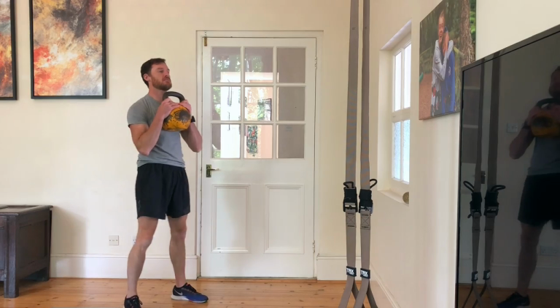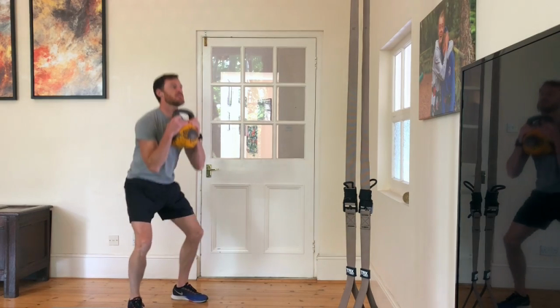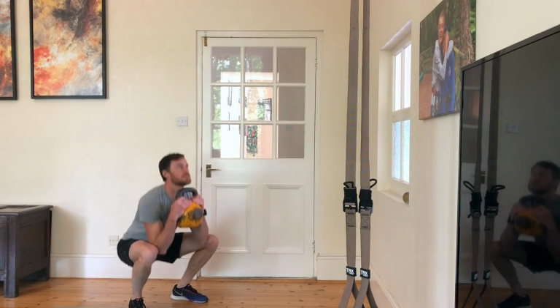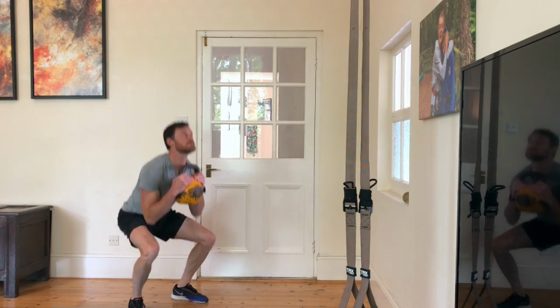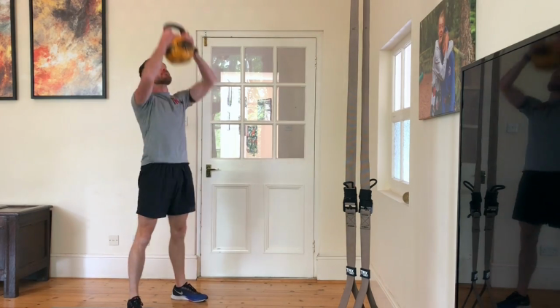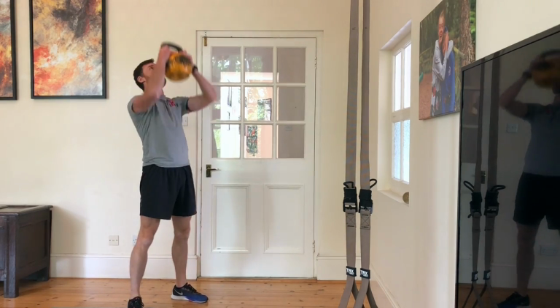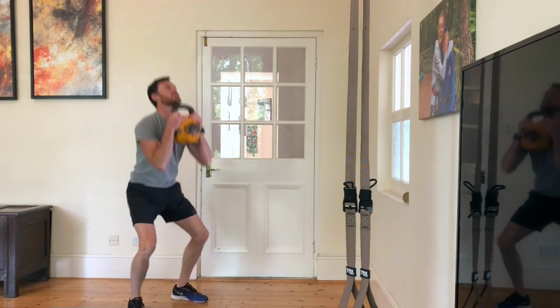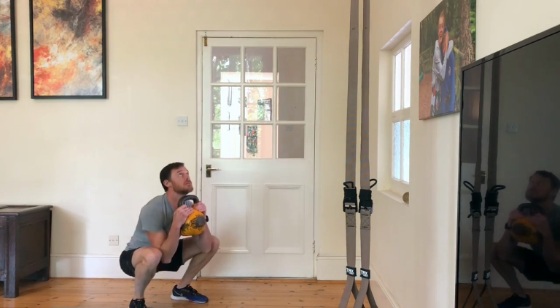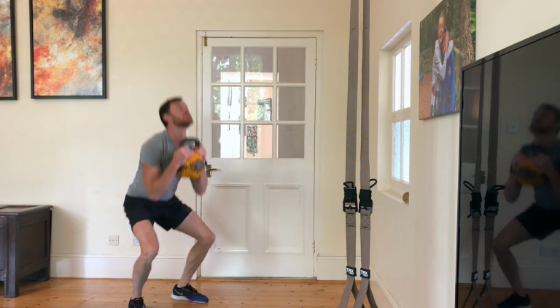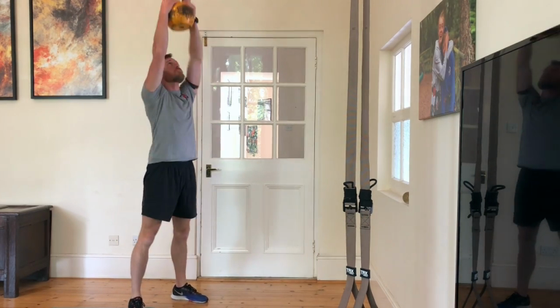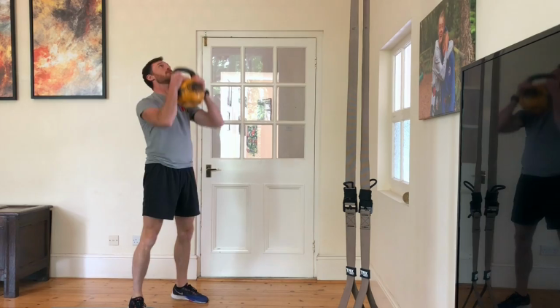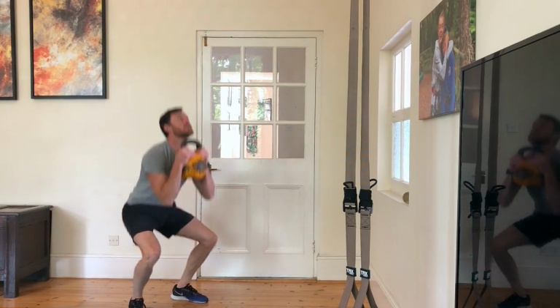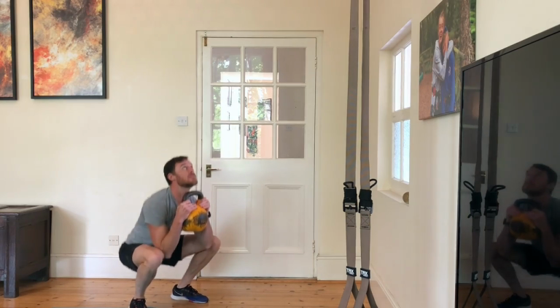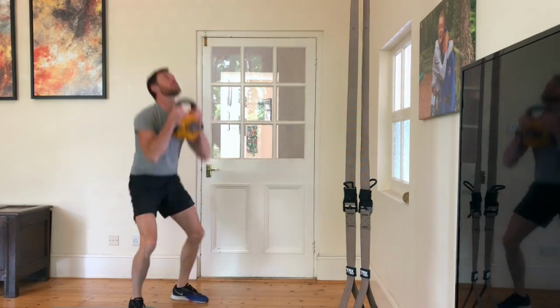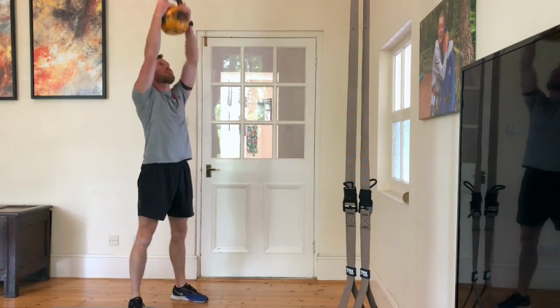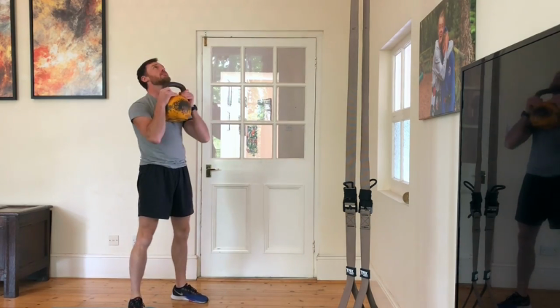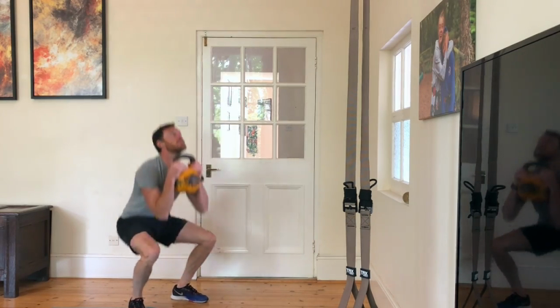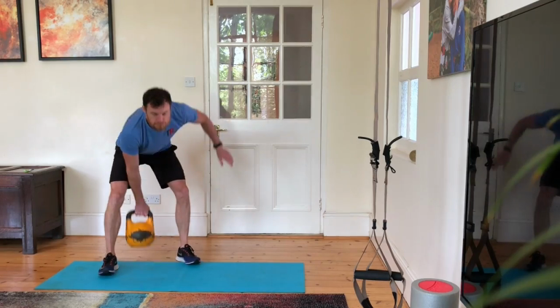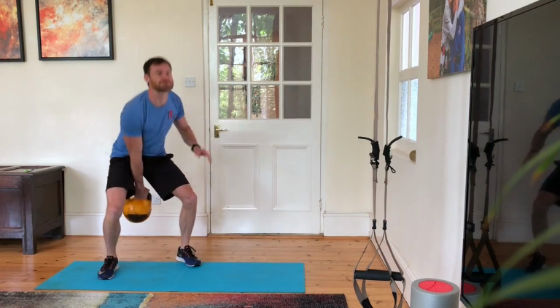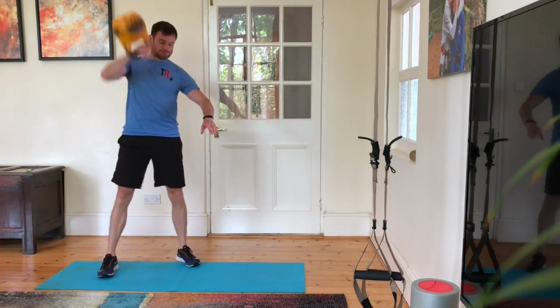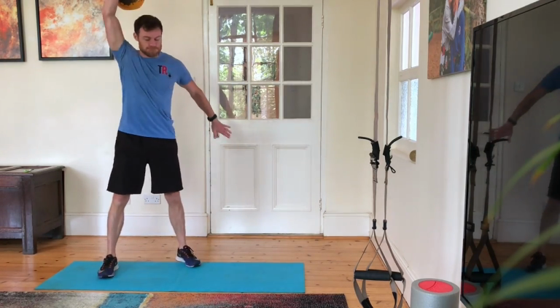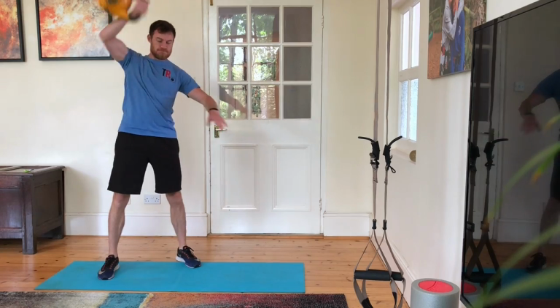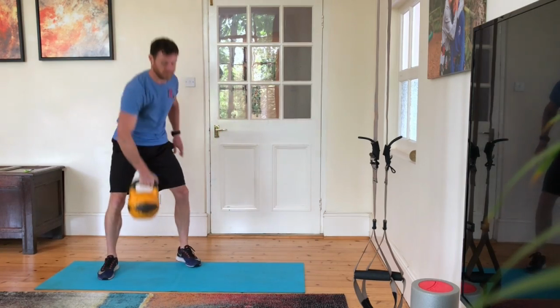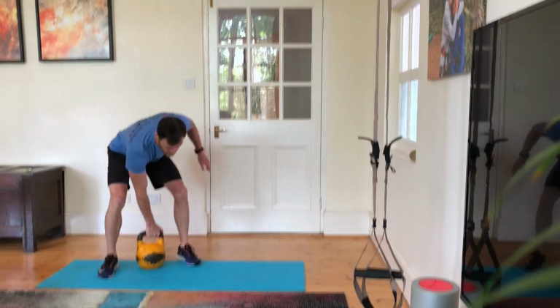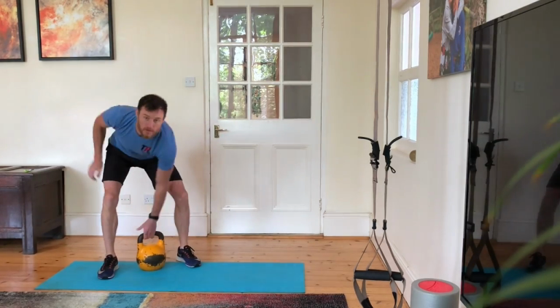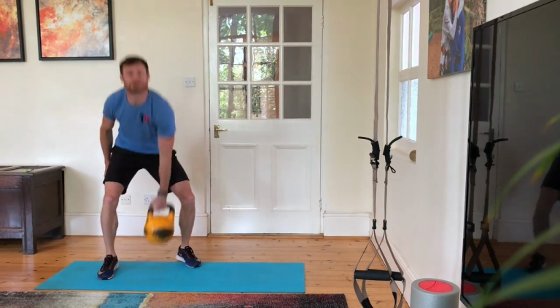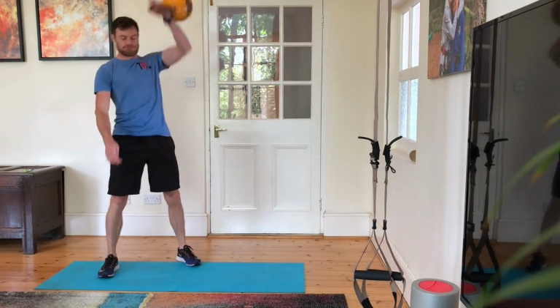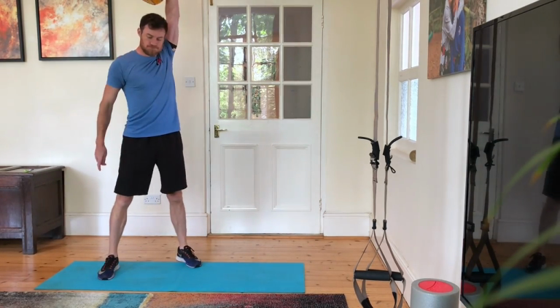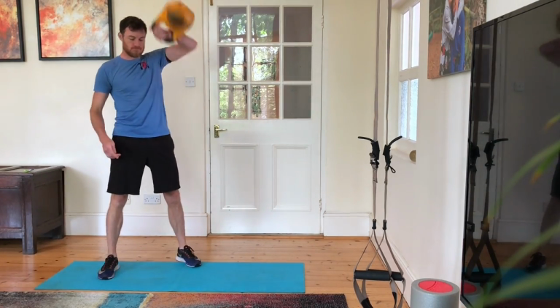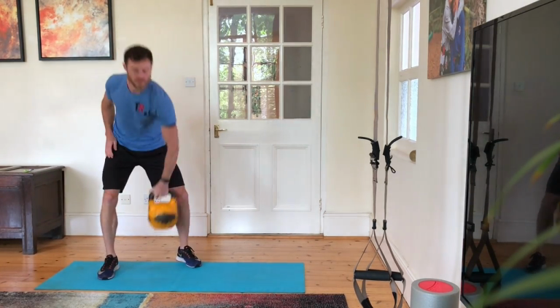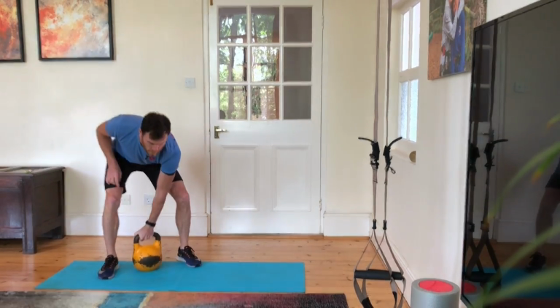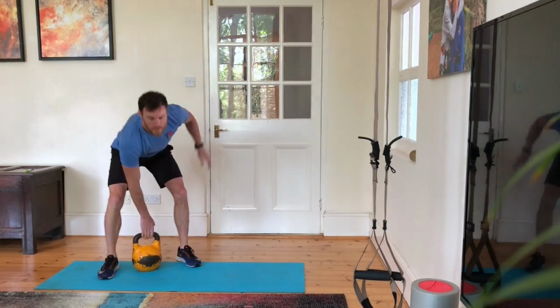This is the Bergeron Beep Test, where every minute on the minute for as long as you can, you do six kettlebell thrusters, six alternating power snatches from the floor, and six burpees — for as far as 10 minutes.